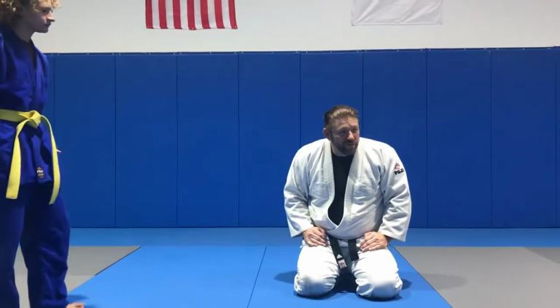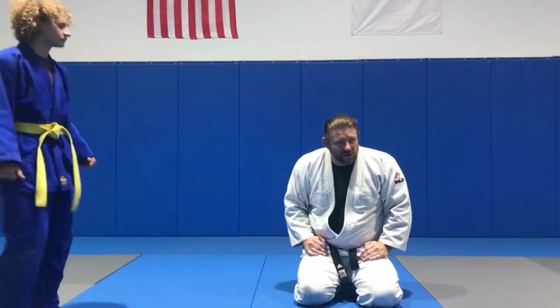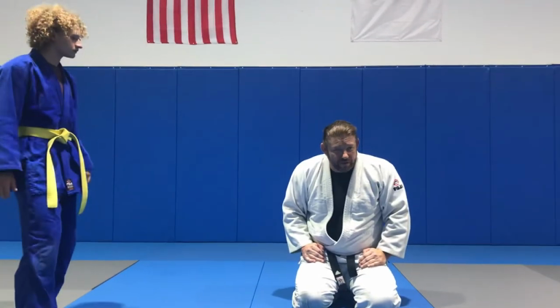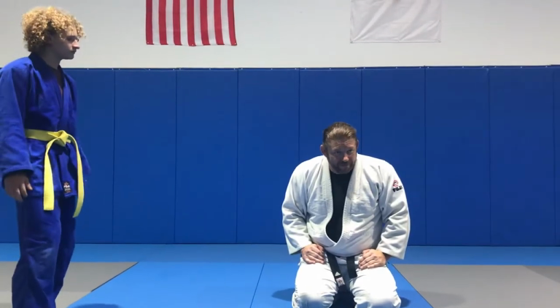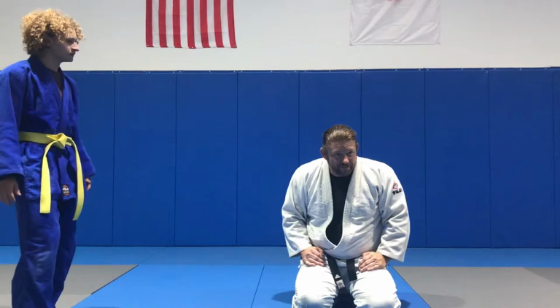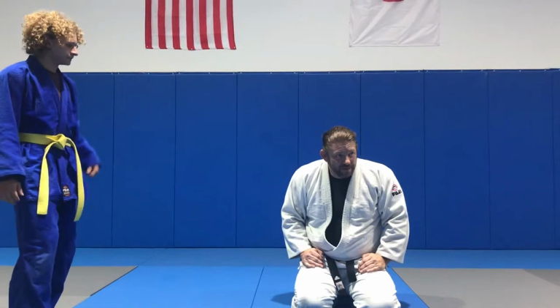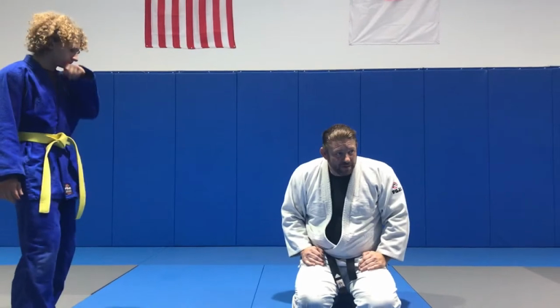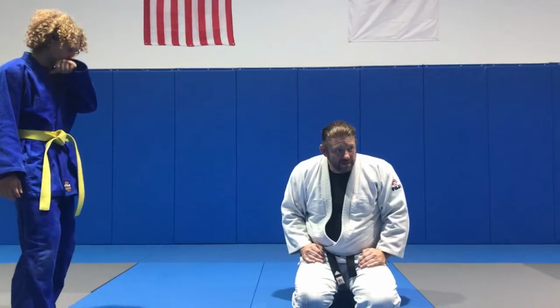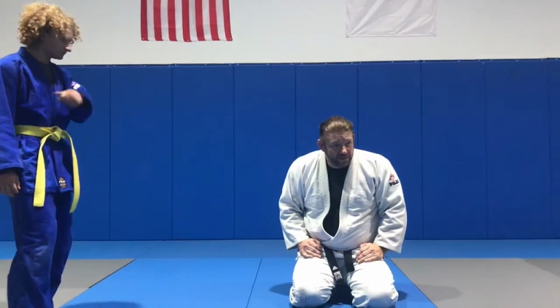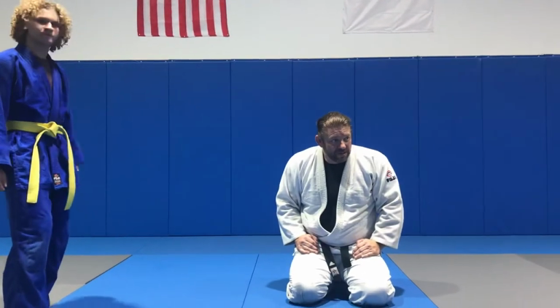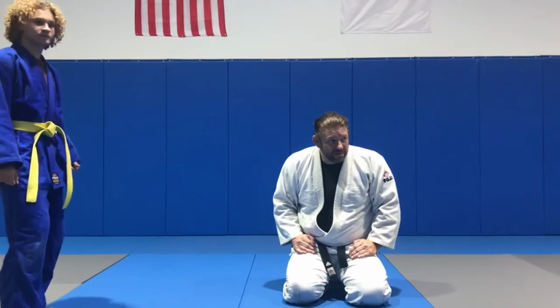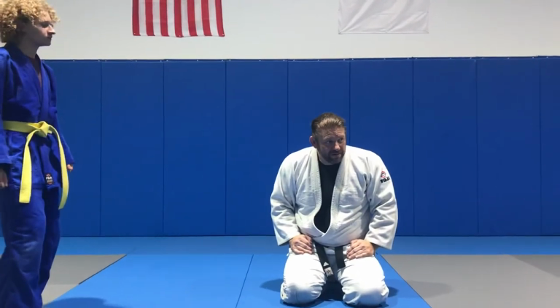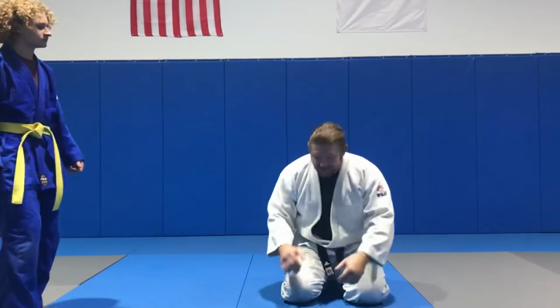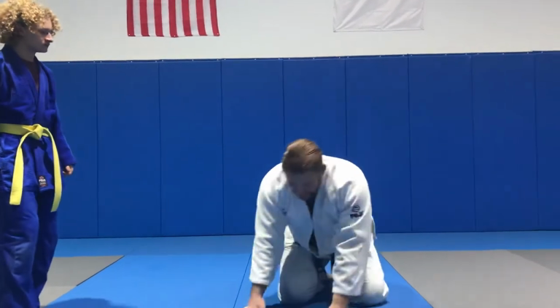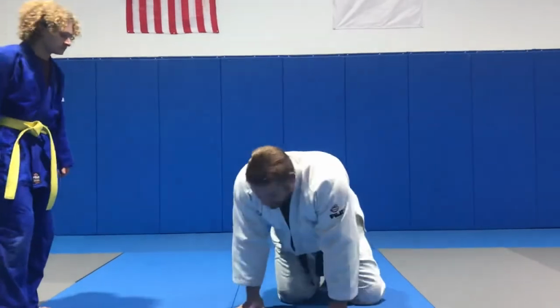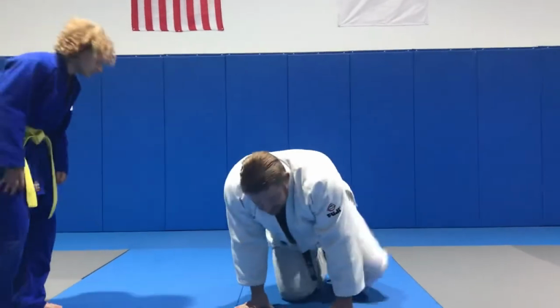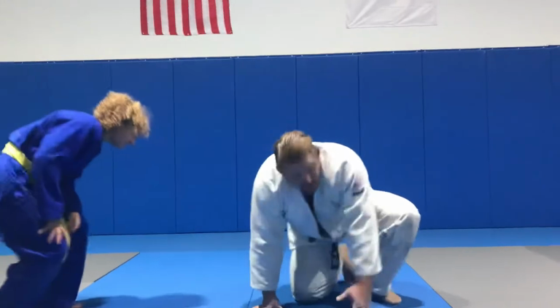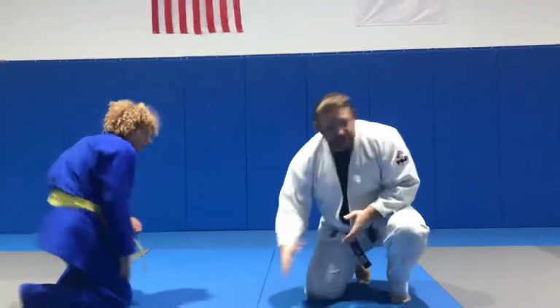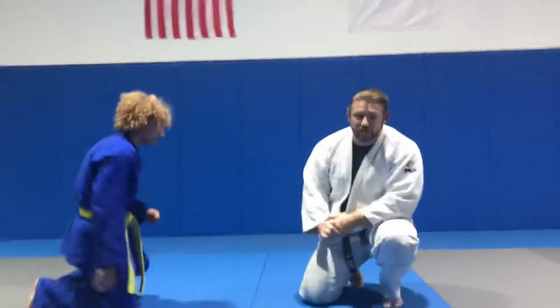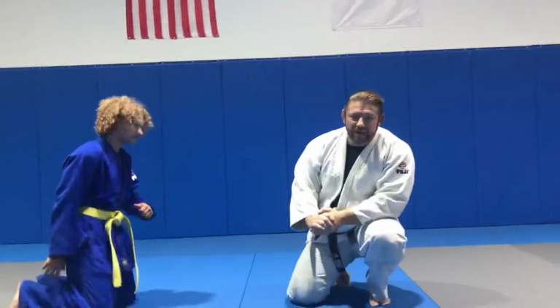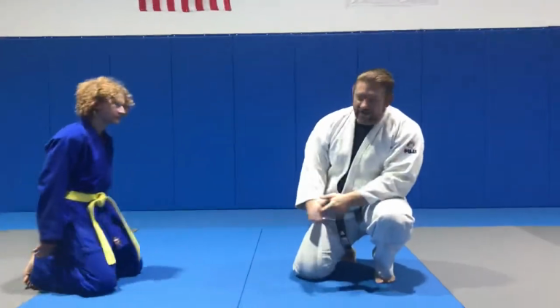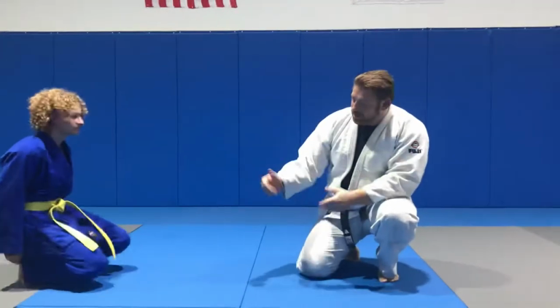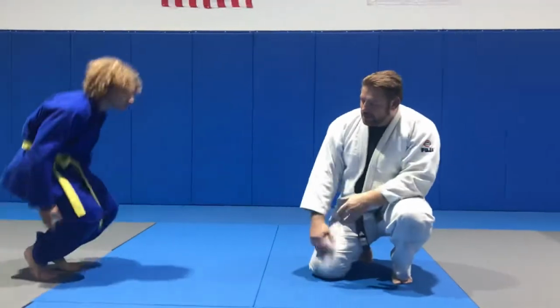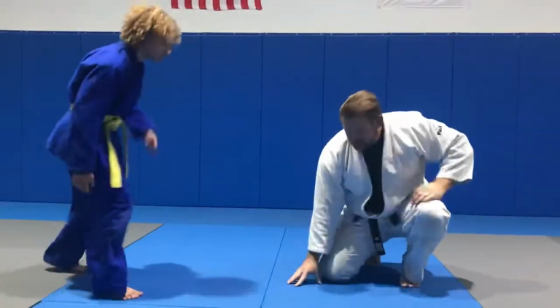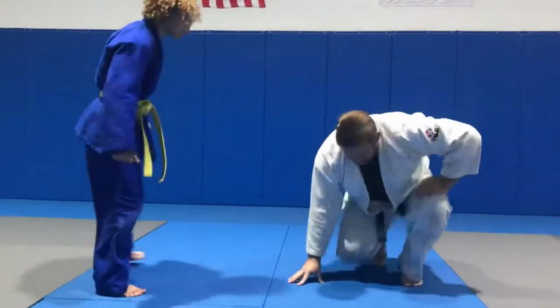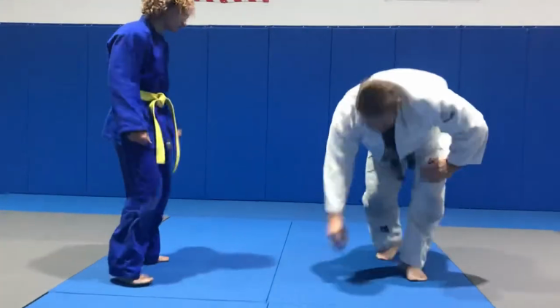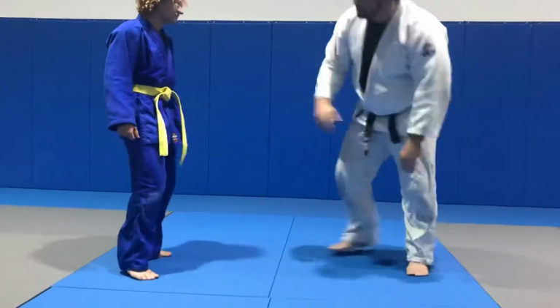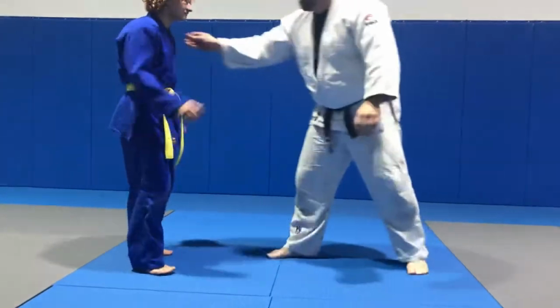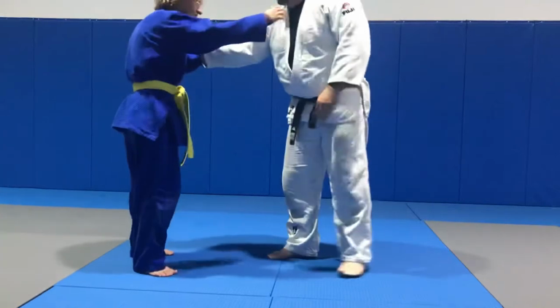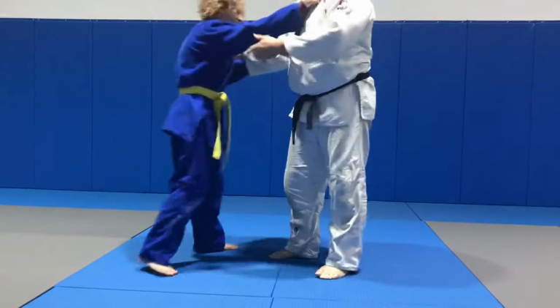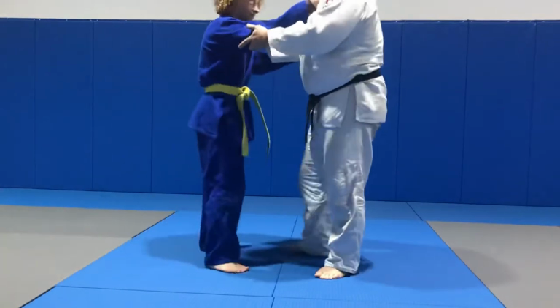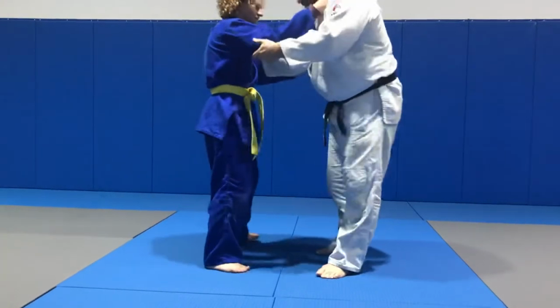We've been working on Yoko Tomoanagi. Do you need to see the Yoko one again? Let's review. This is probably the hardest move I've ever done in Judo. So we're here and we get it off this traditional 50-50.